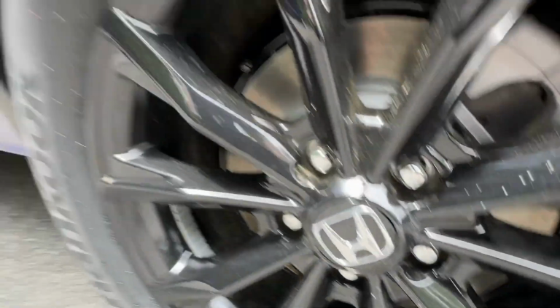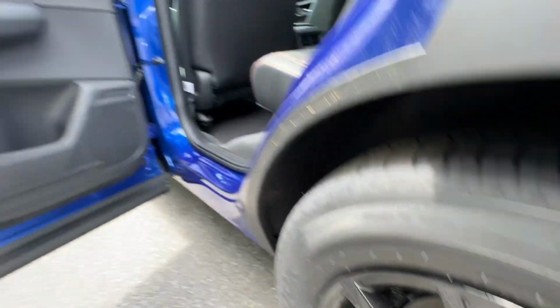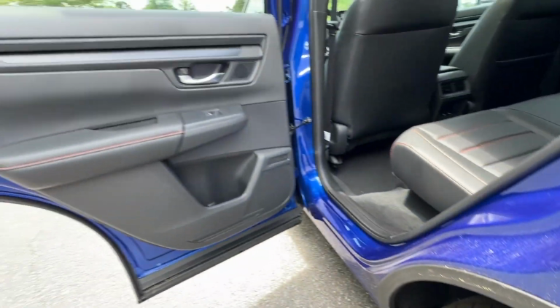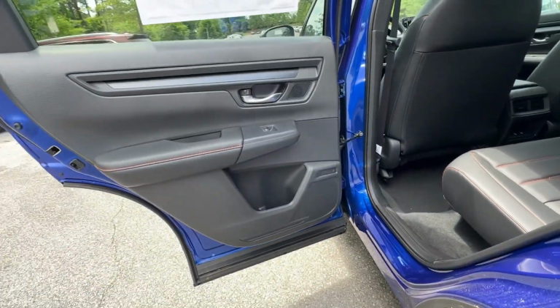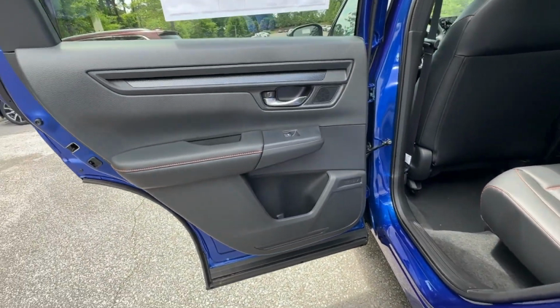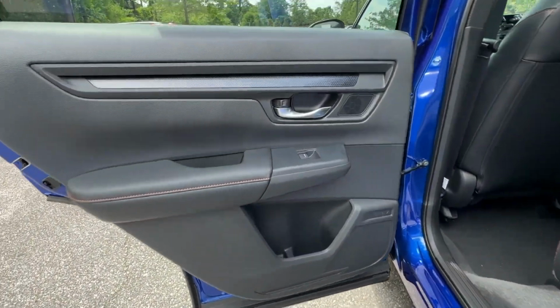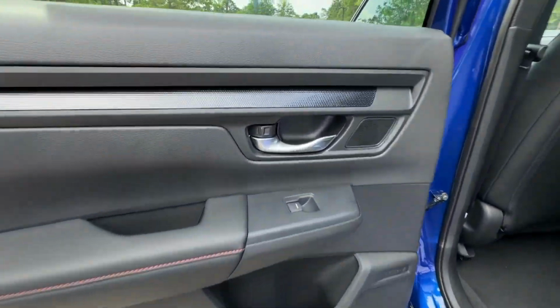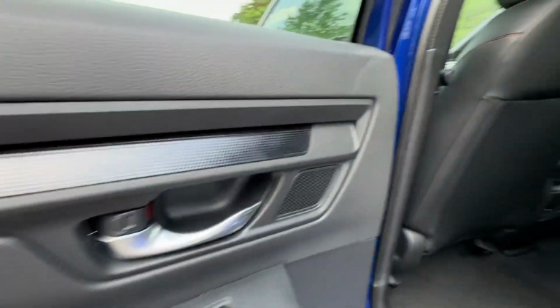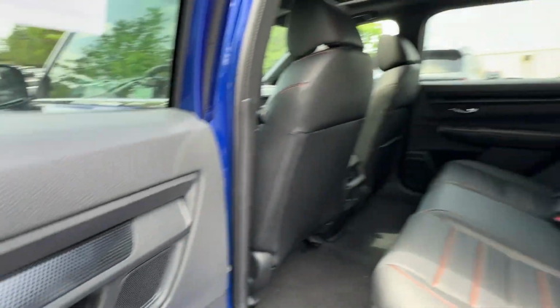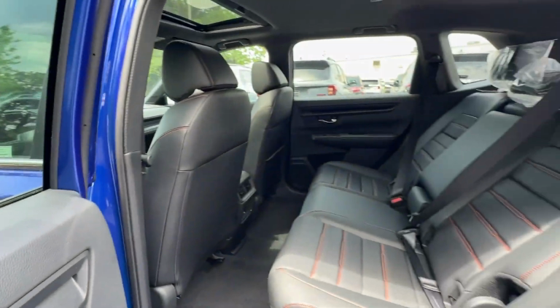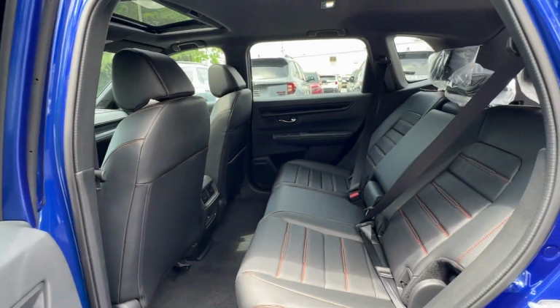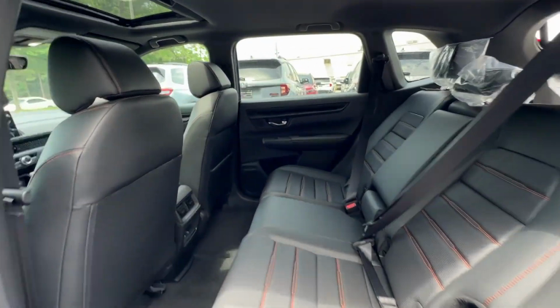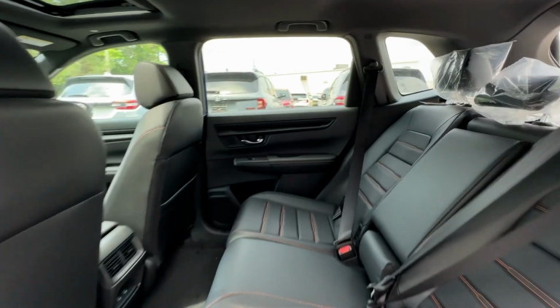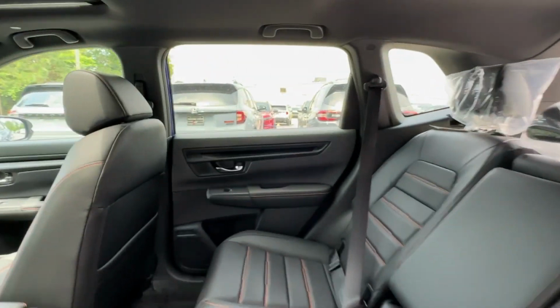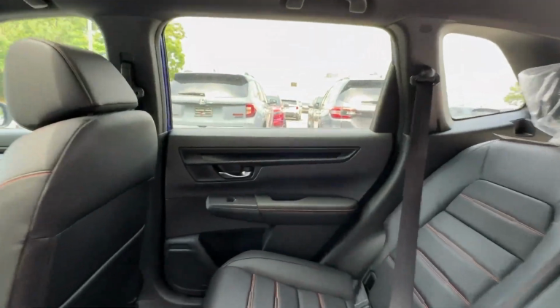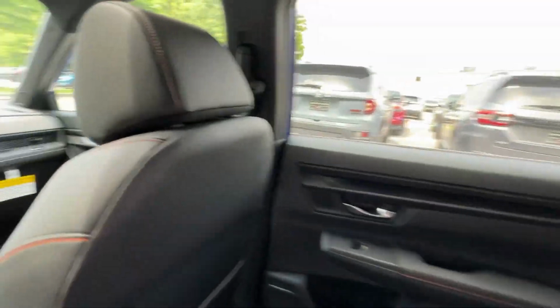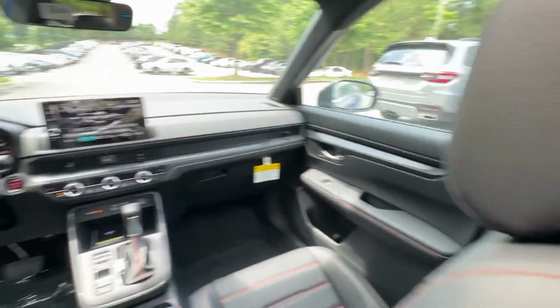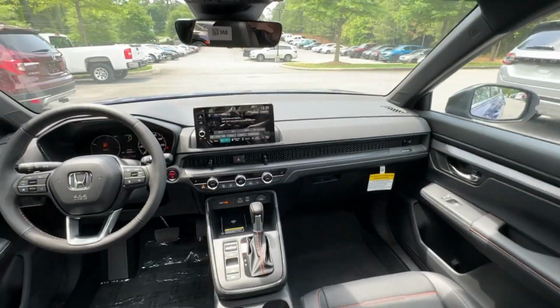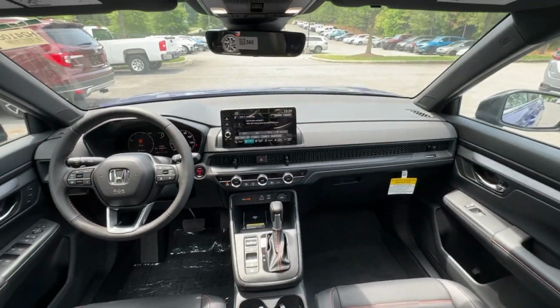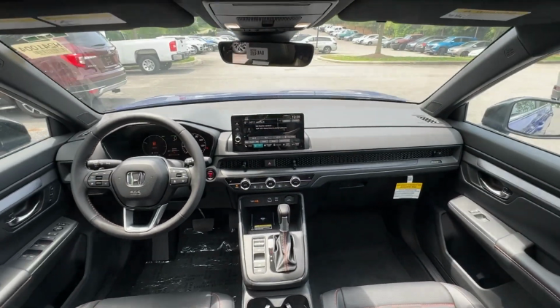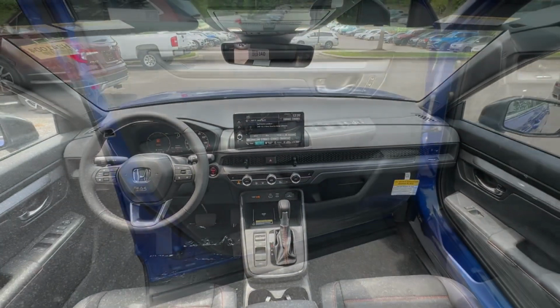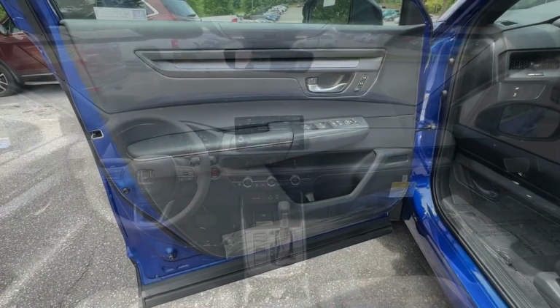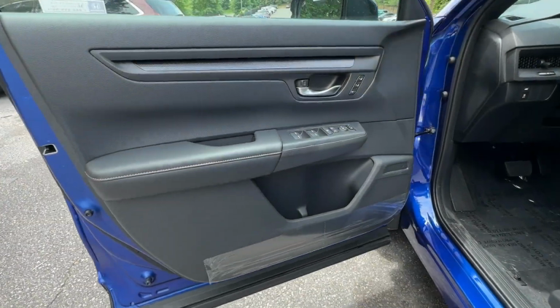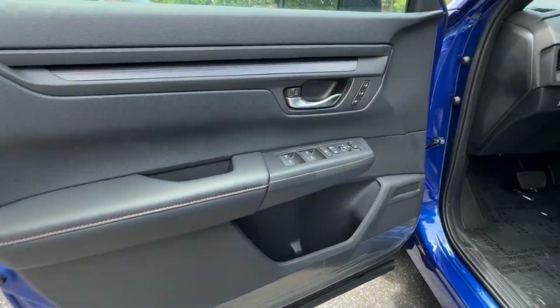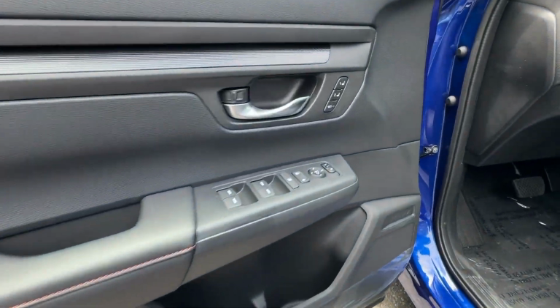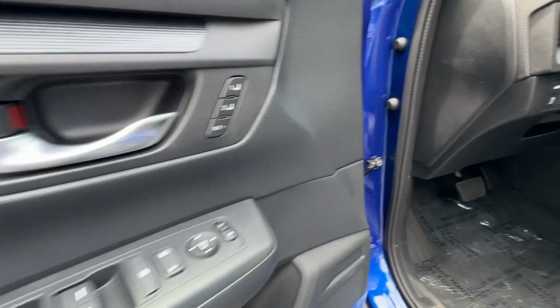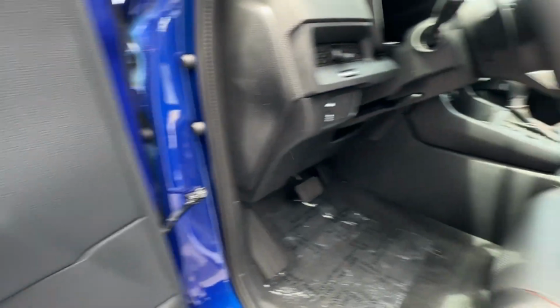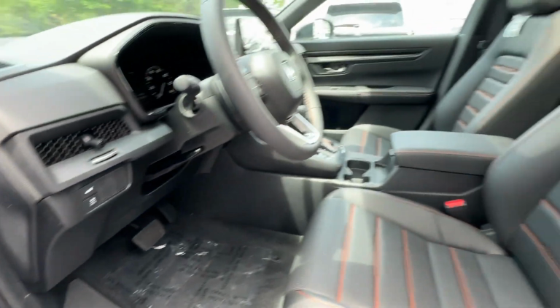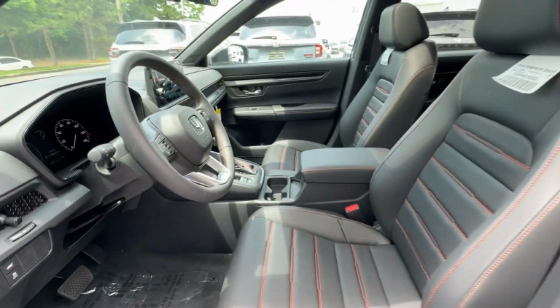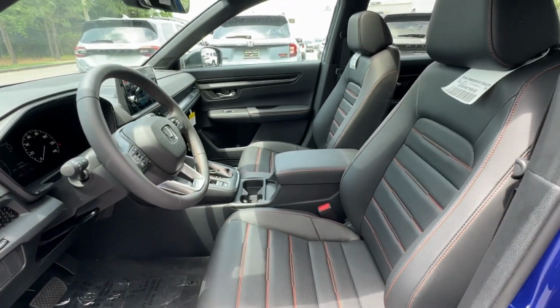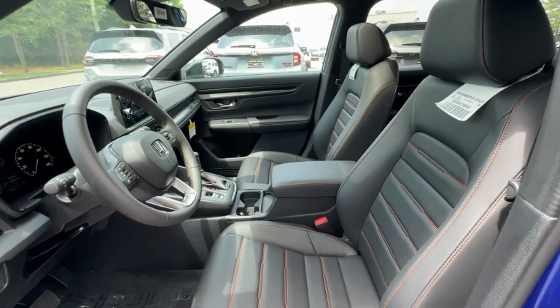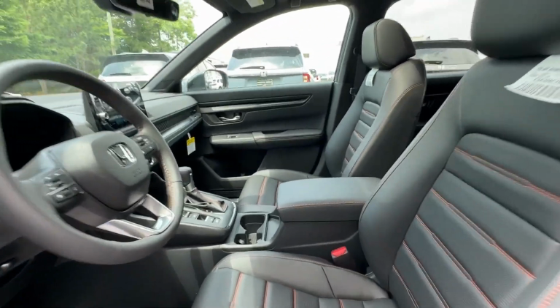Steering wheel audio controls — get the fuel efficiency you need and the style and versatility you want in this ingenious CRV Hybrid. Our team will give you an outstanding test drive experience. Stop in today!